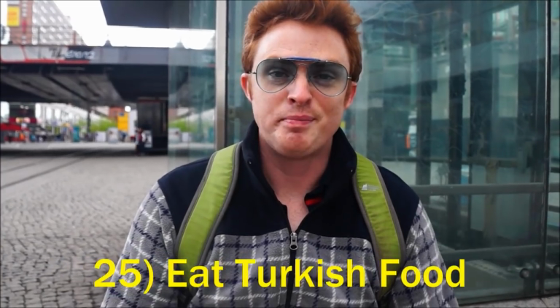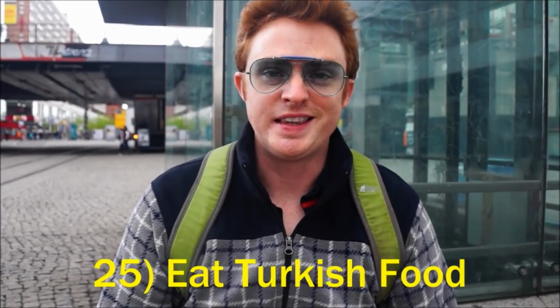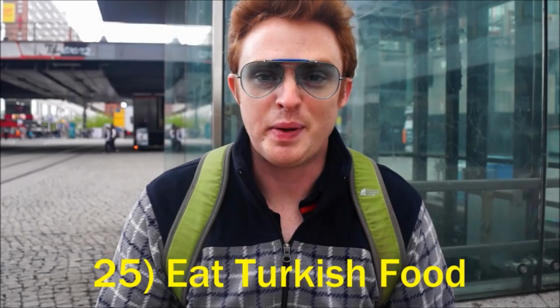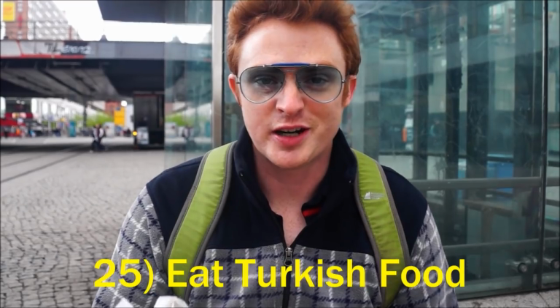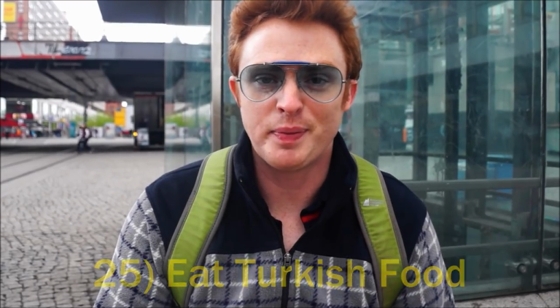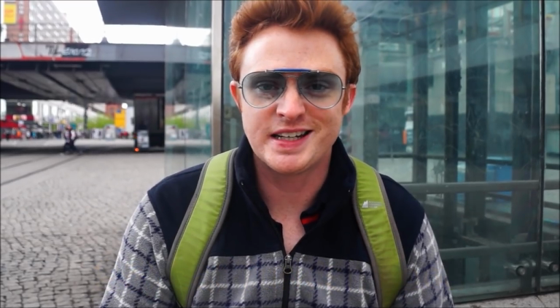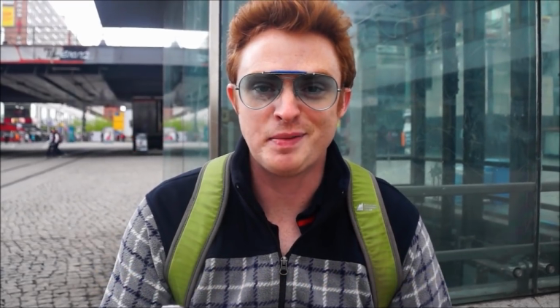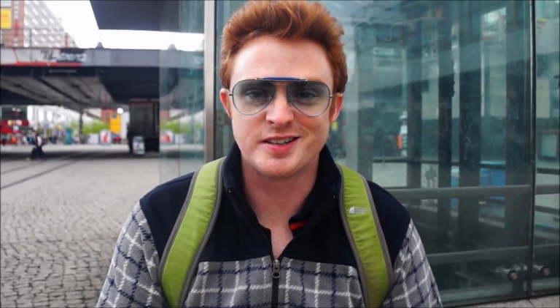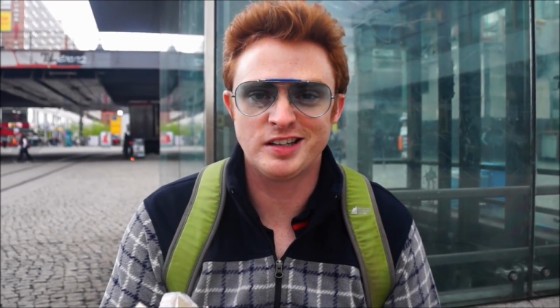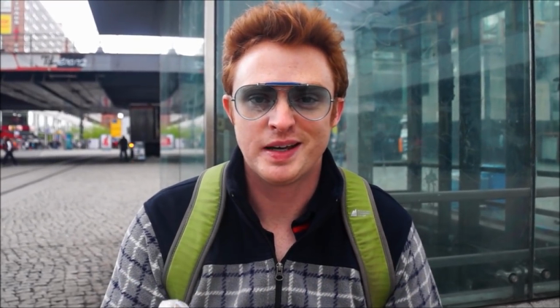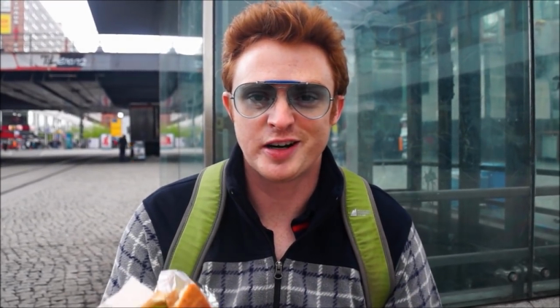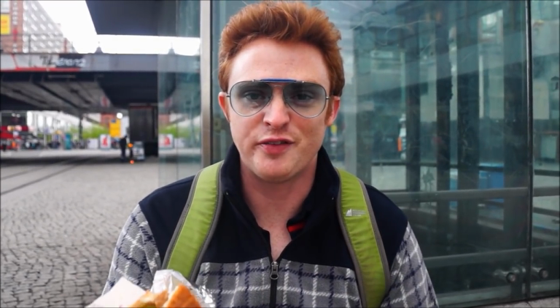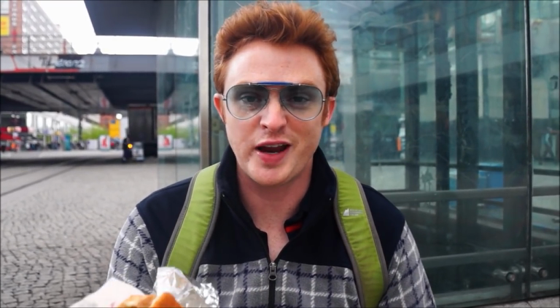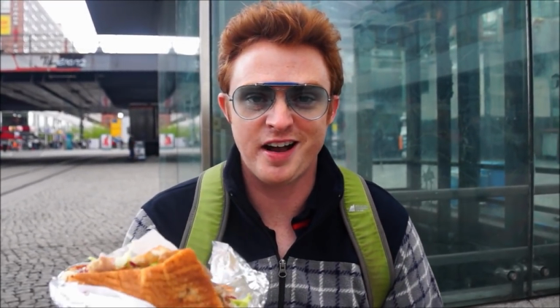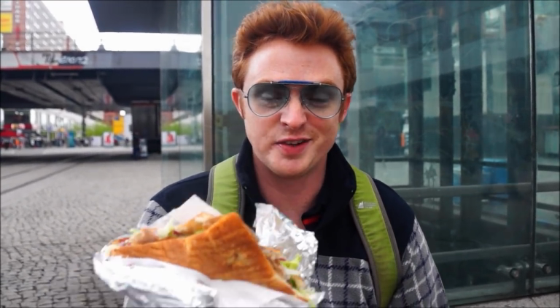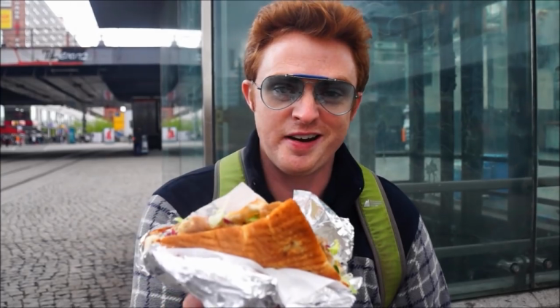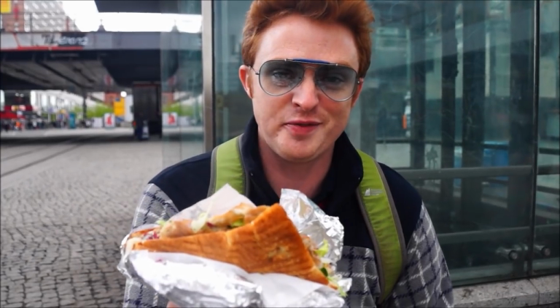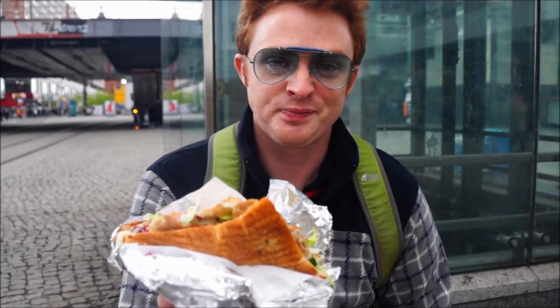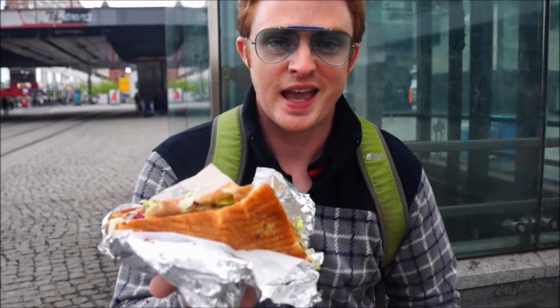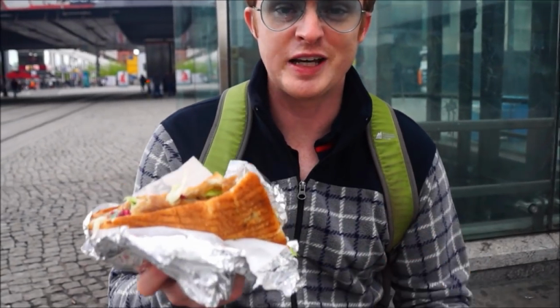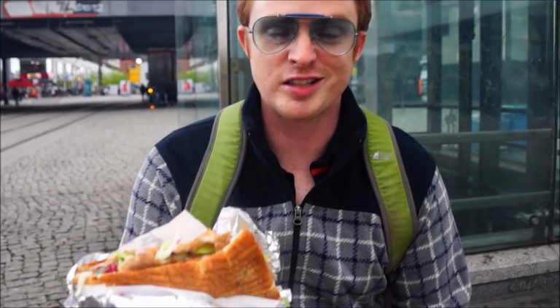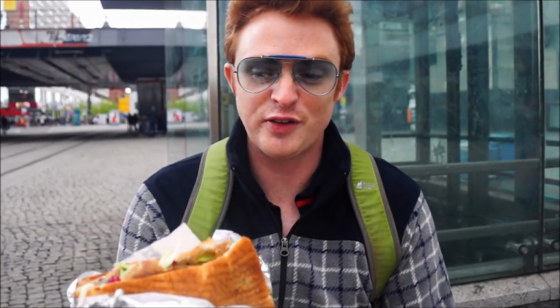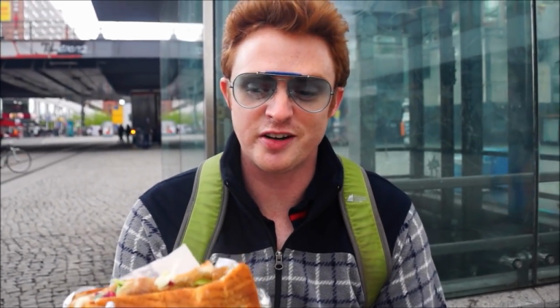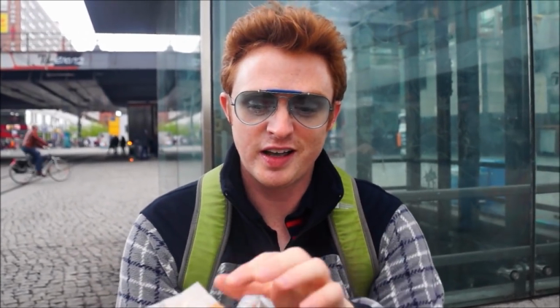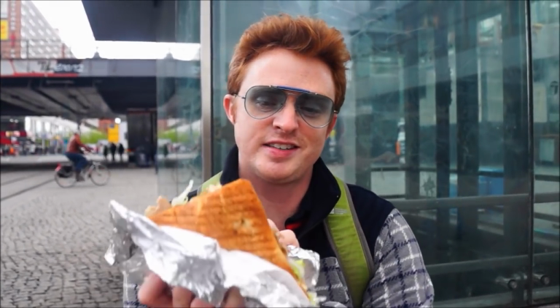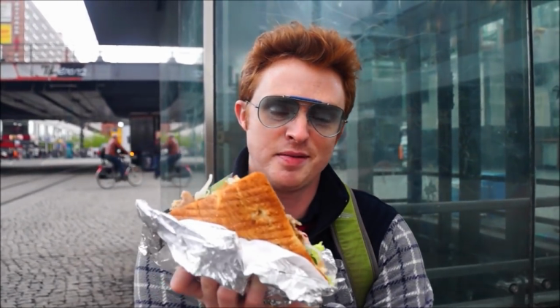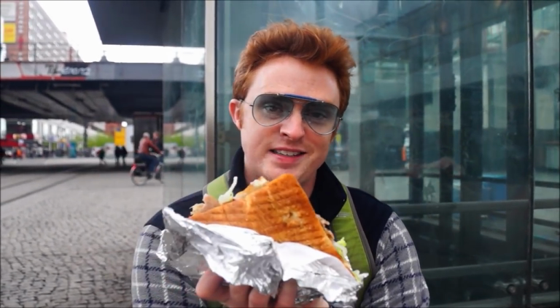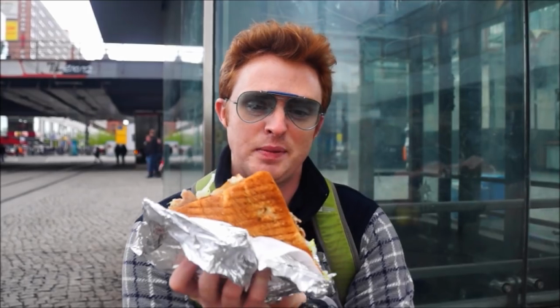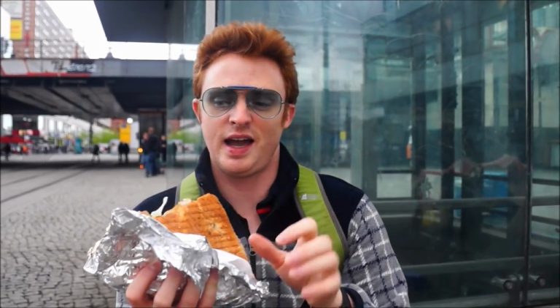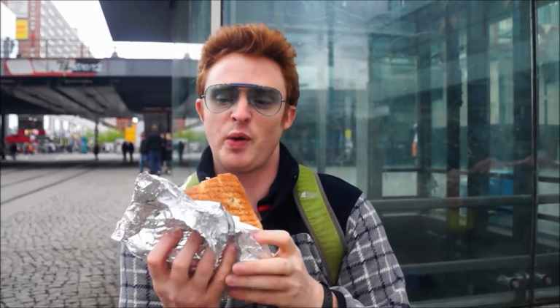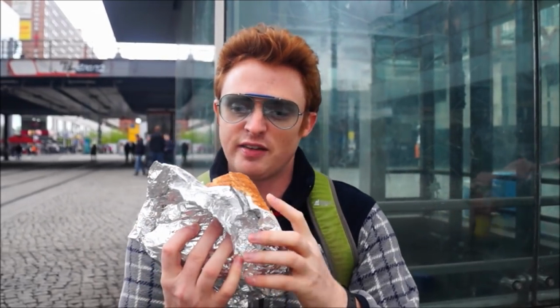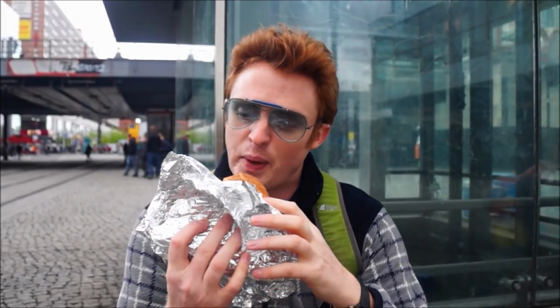In Berlin there is a big Turkish population and that means there is awesome Turkish street food. Right here I've got a doner in front of me and it only costs 3.50 Euro. This thing is a massive behemoth and I can't wait to take the first bite.